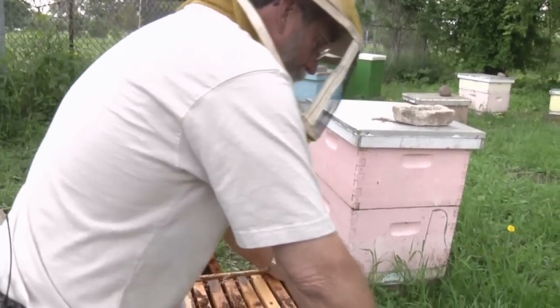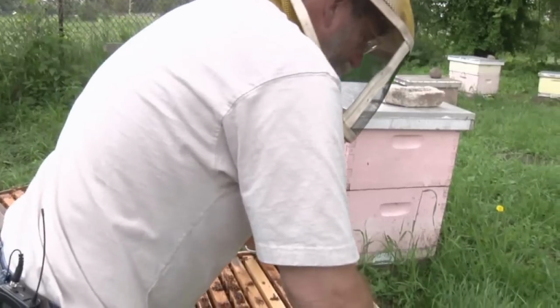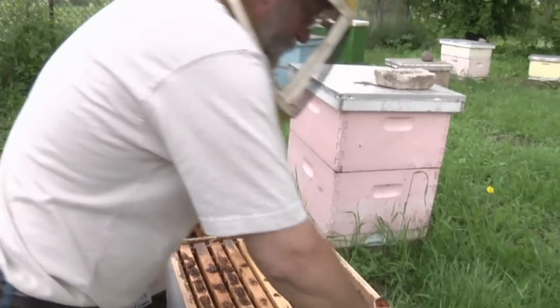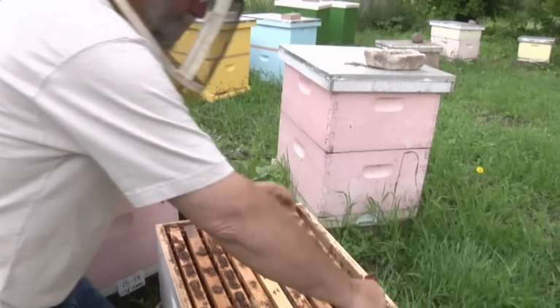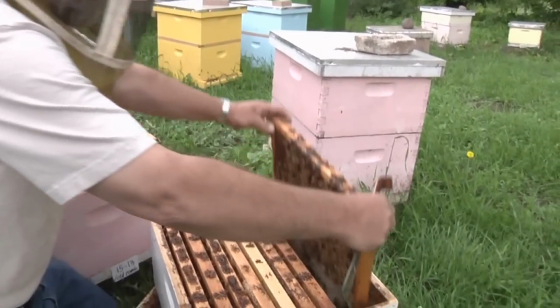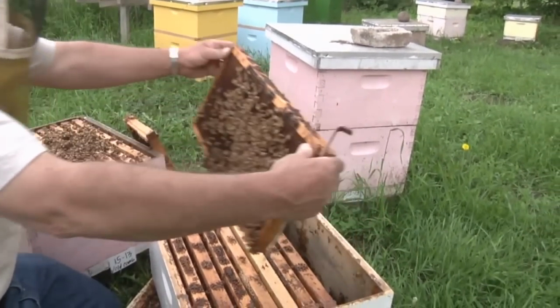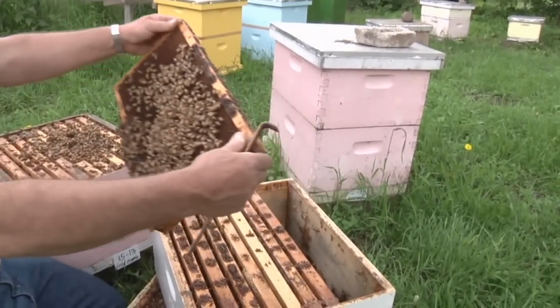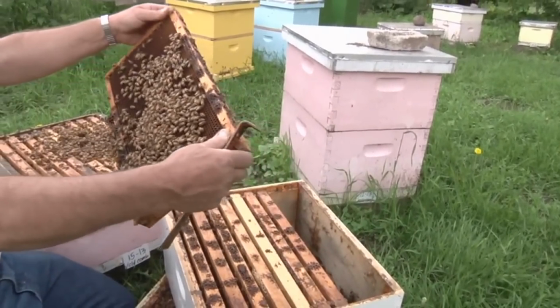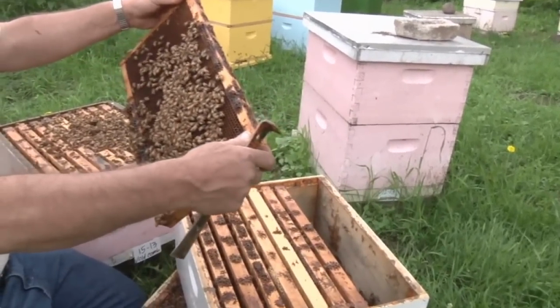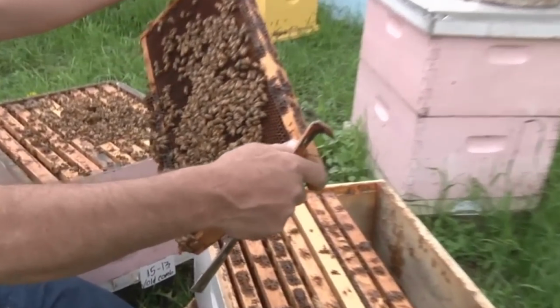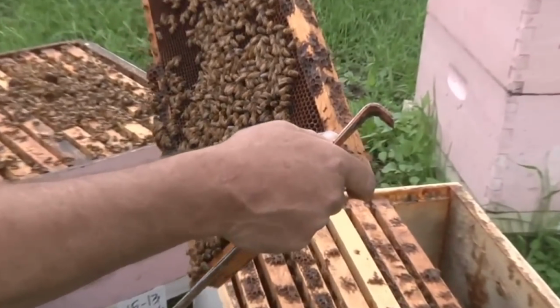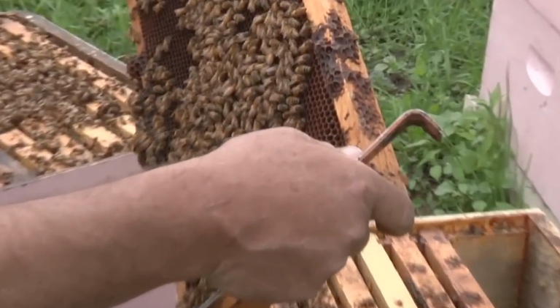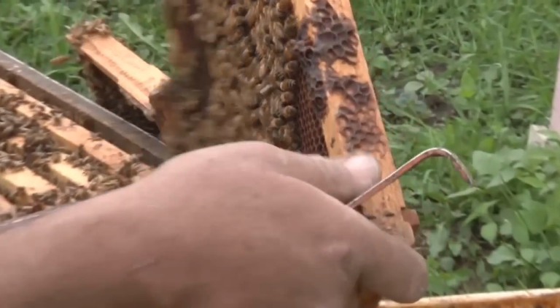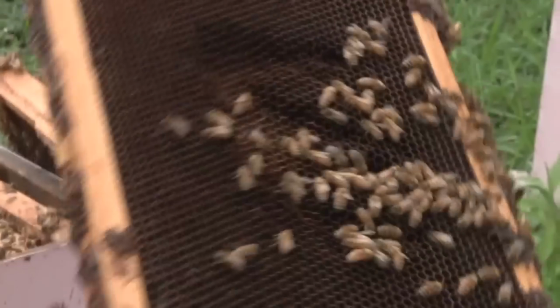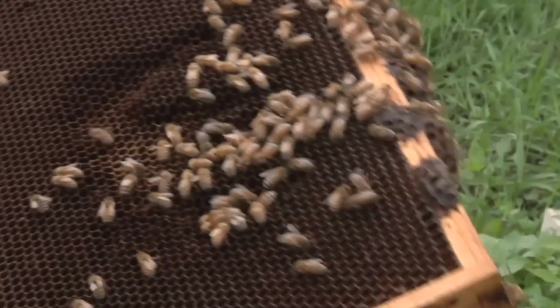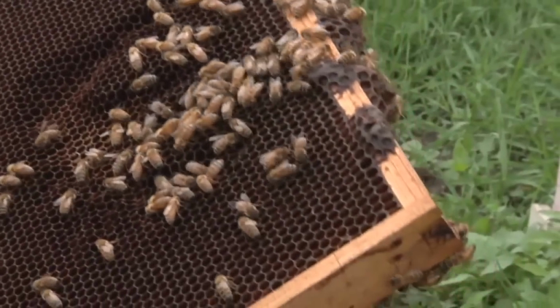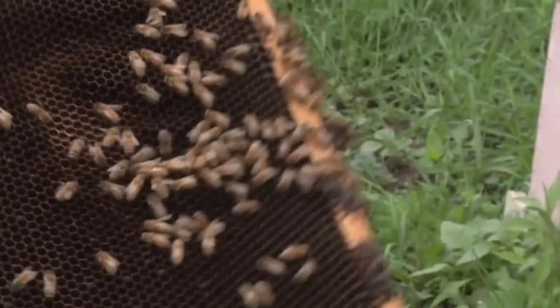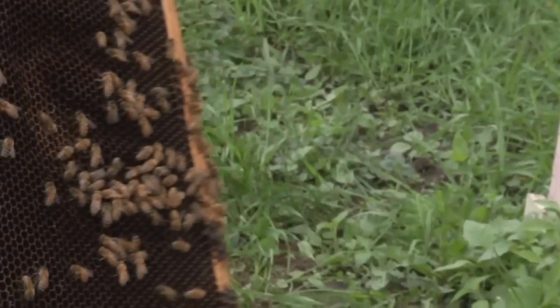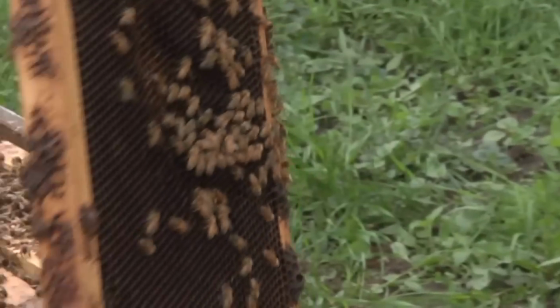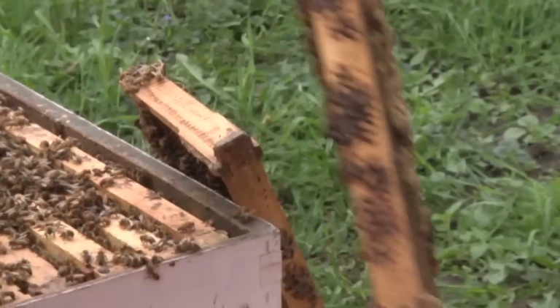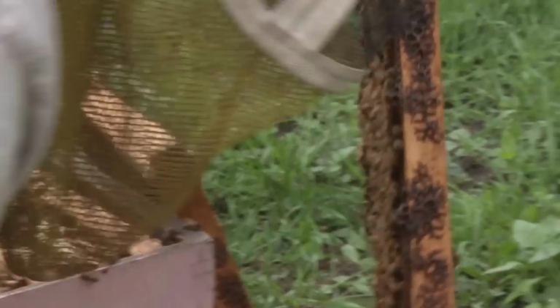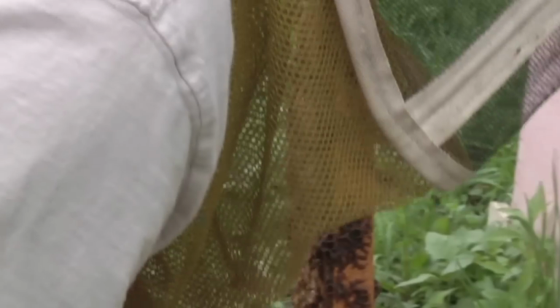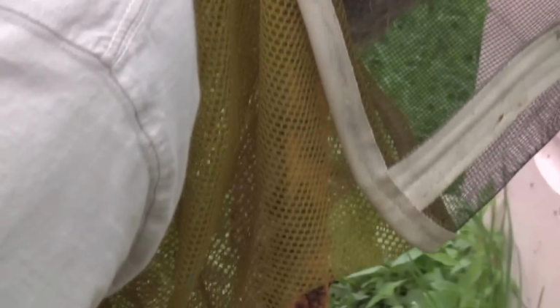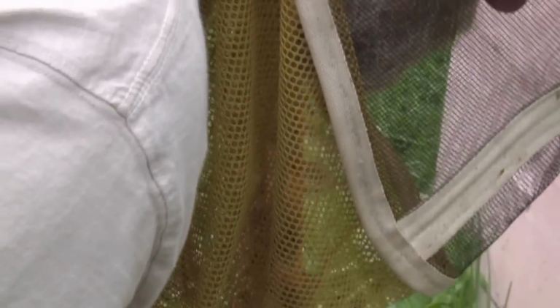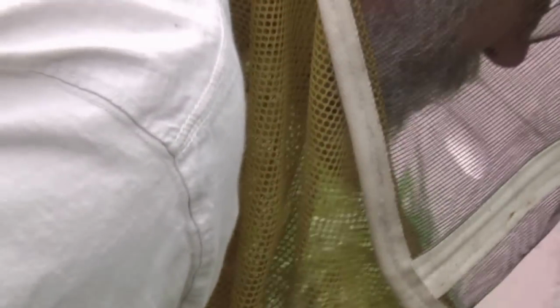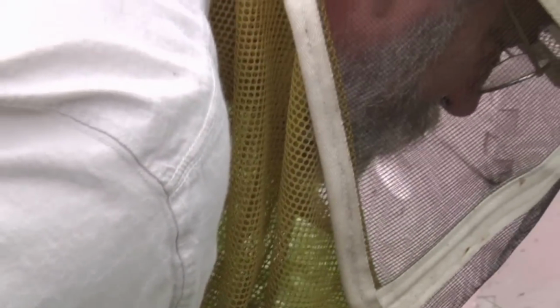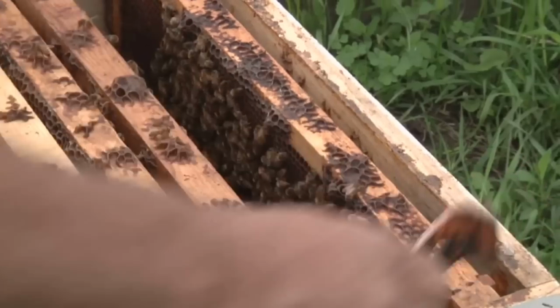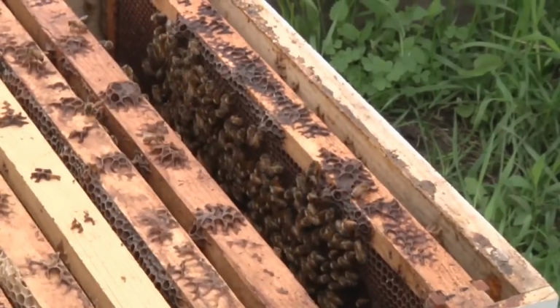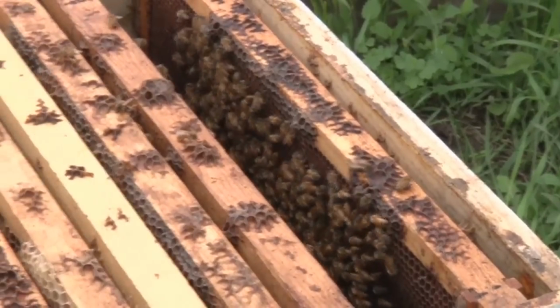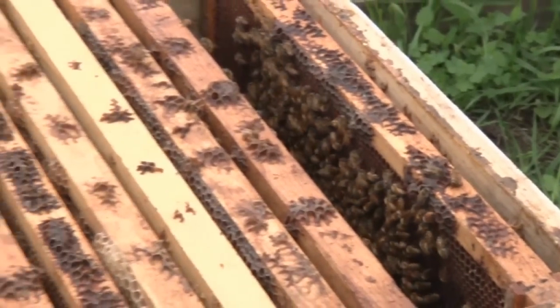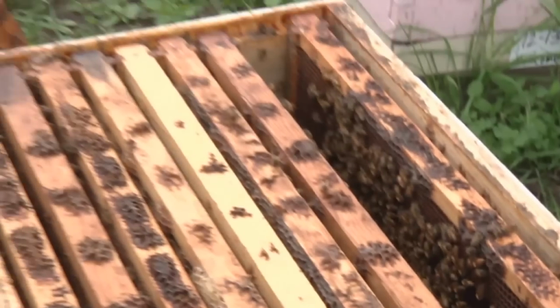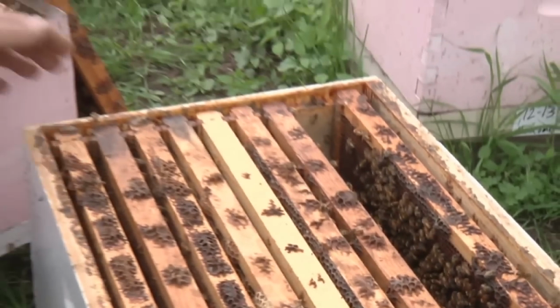Also make sure you look at the very outside frame. I hear people say don't look there because she's never there, but I've found her on that outside frame many times.